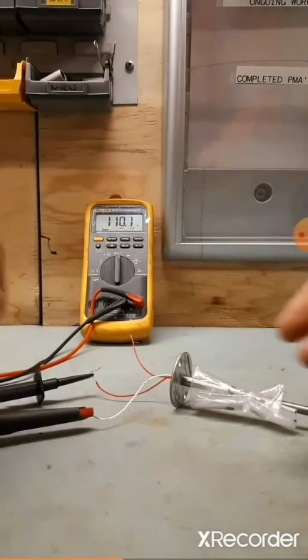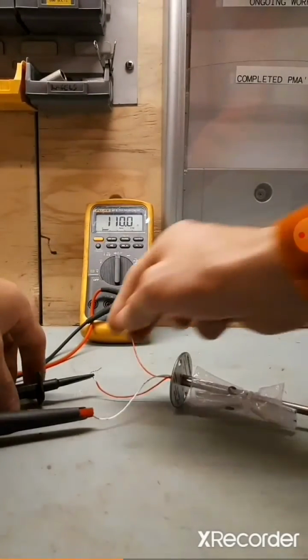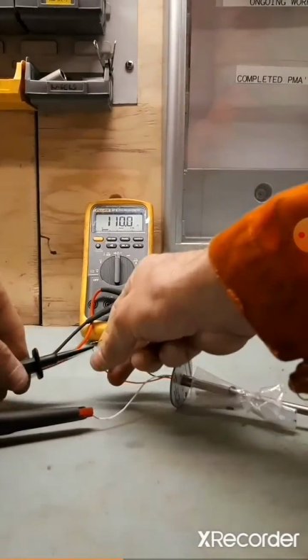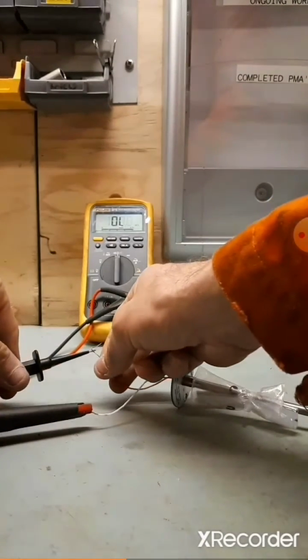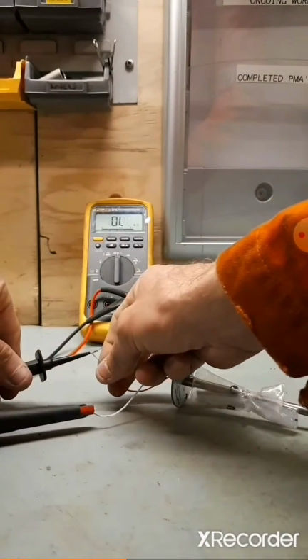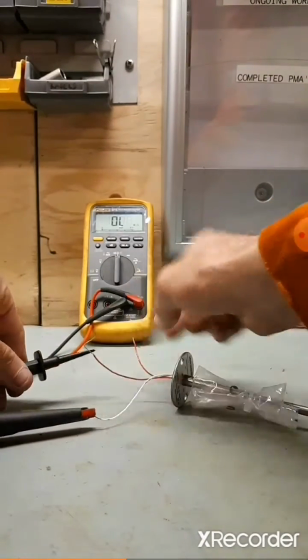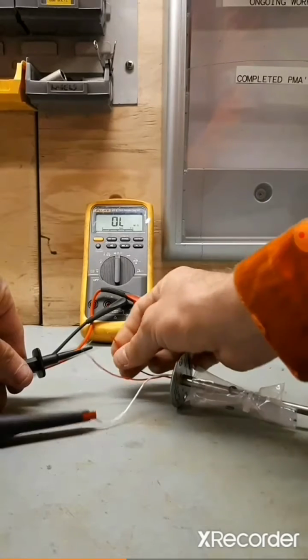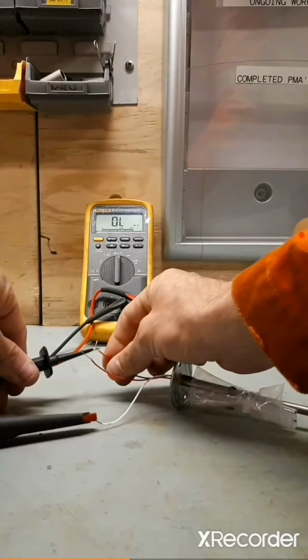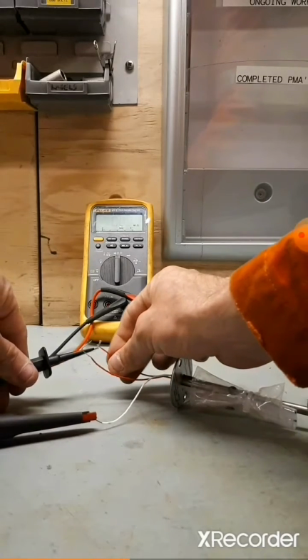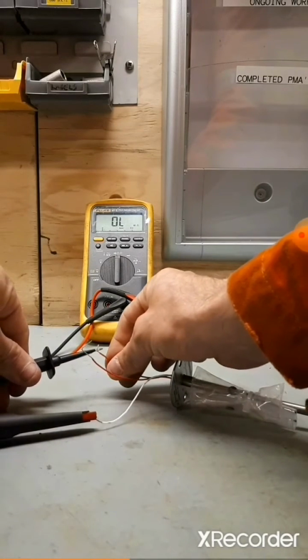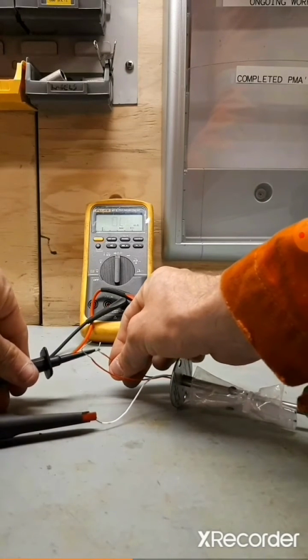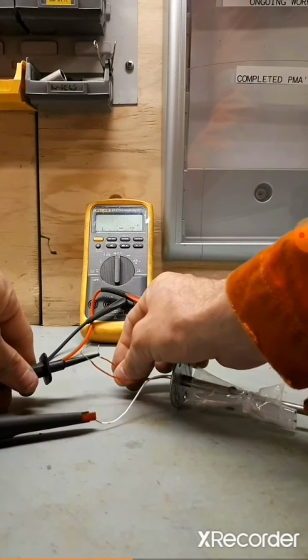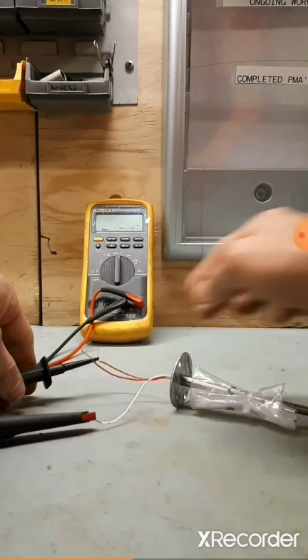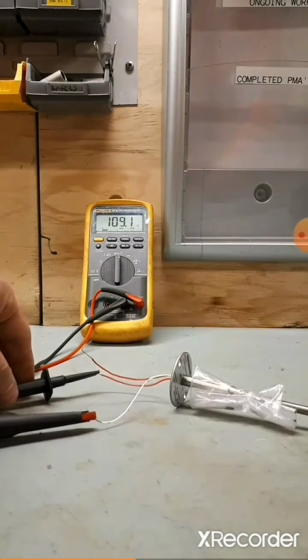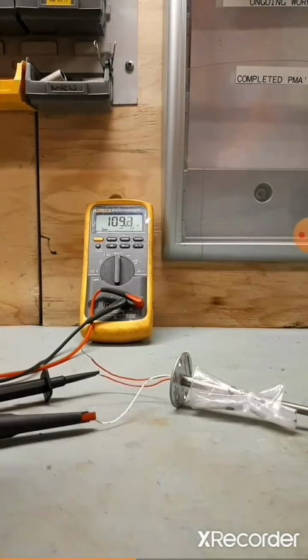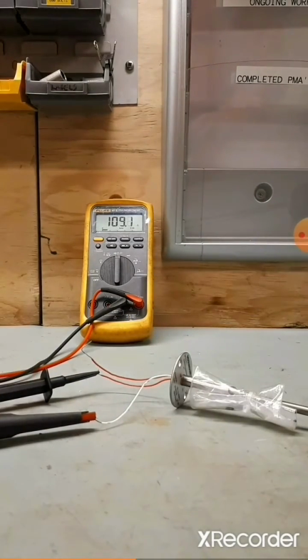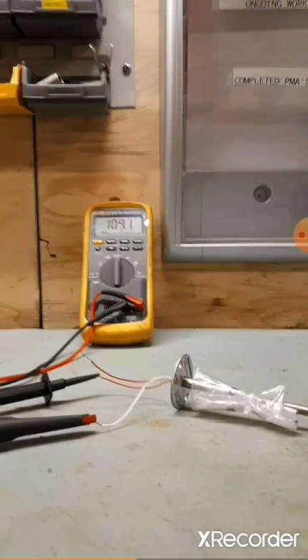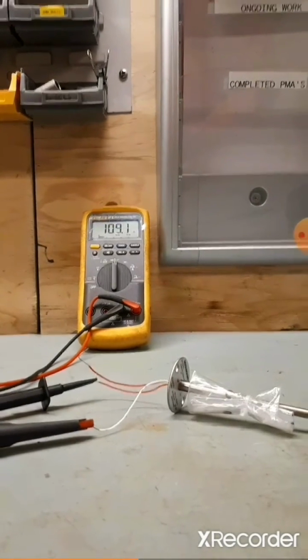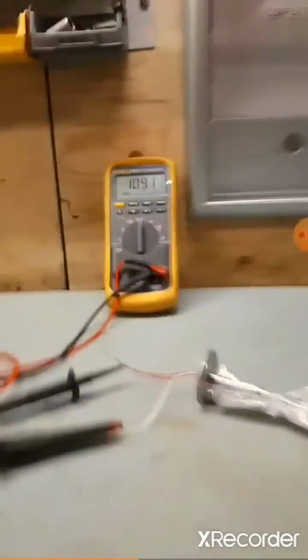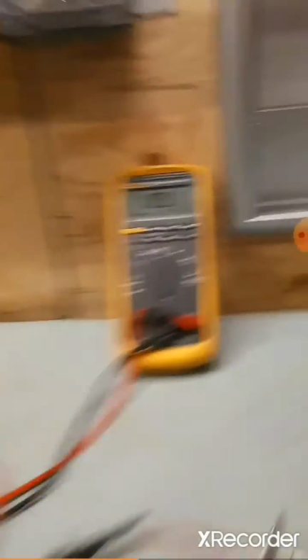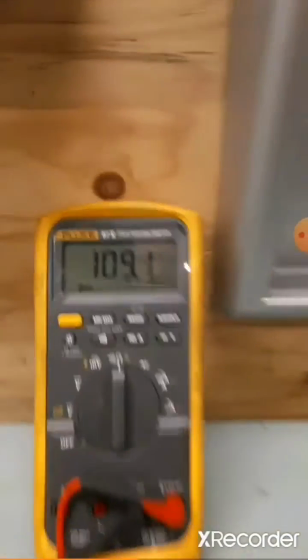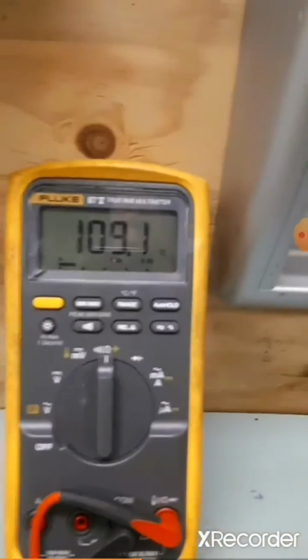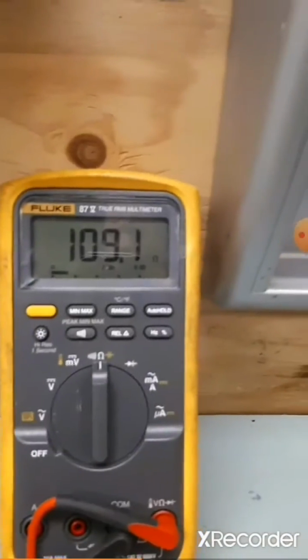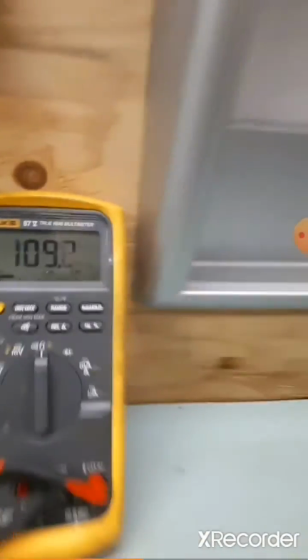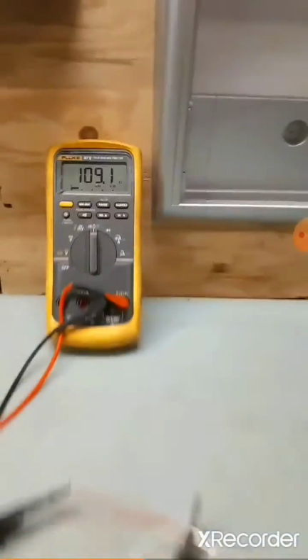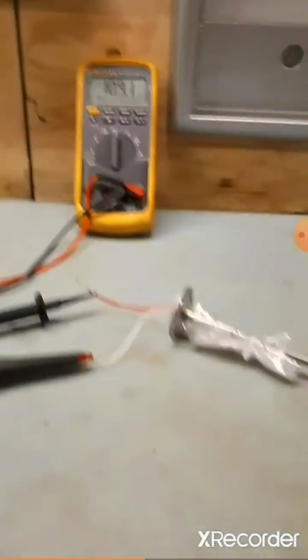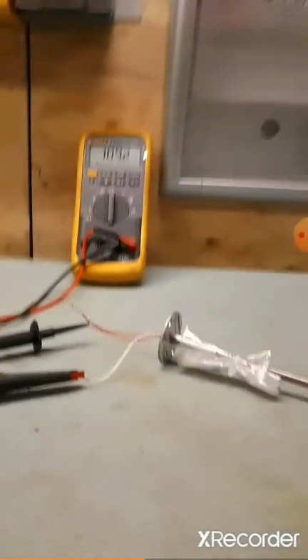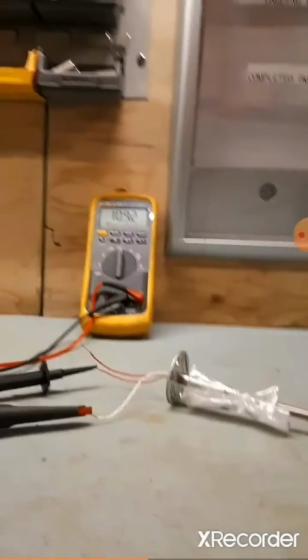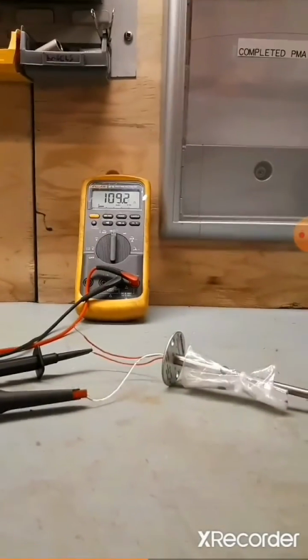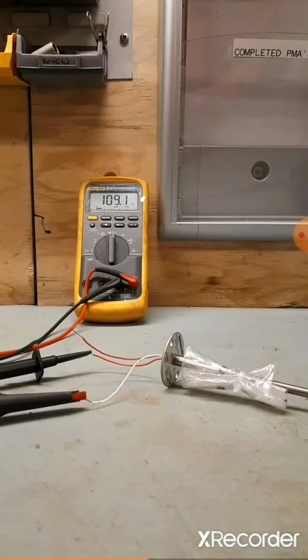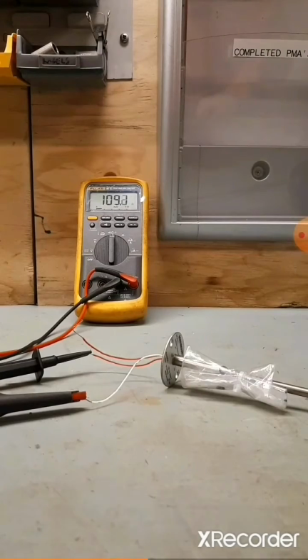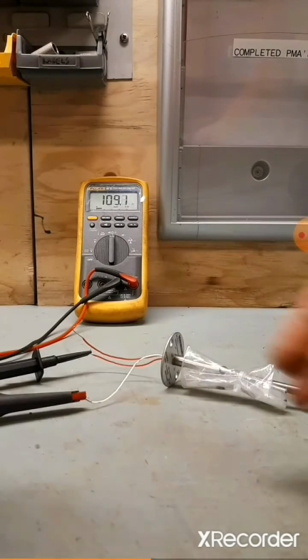Now connect between the single coloured wire and the remaining wire. Take note of the value — here we have around 109 ohms. The two values should be more or less the same.